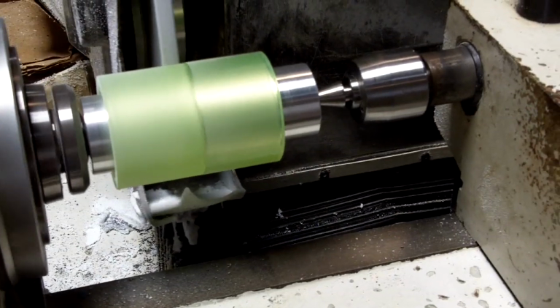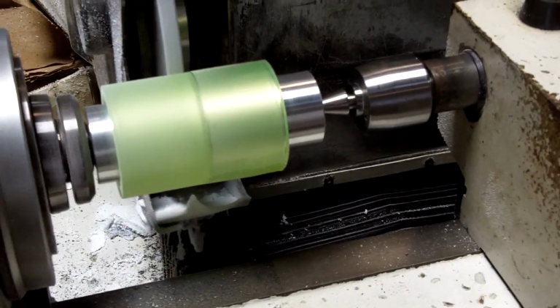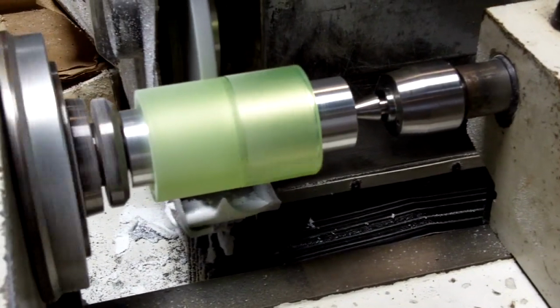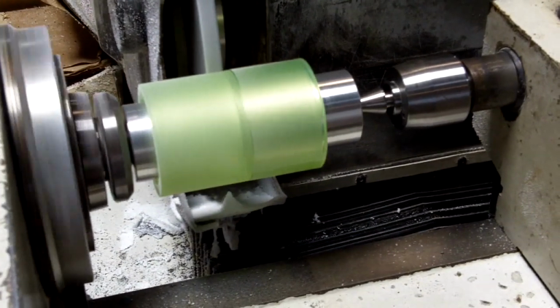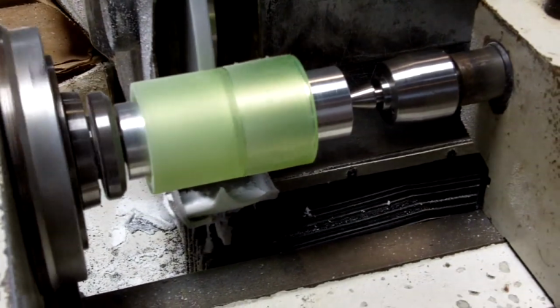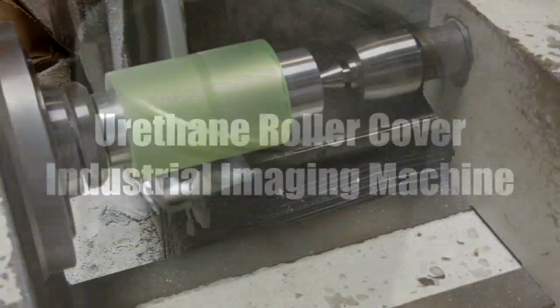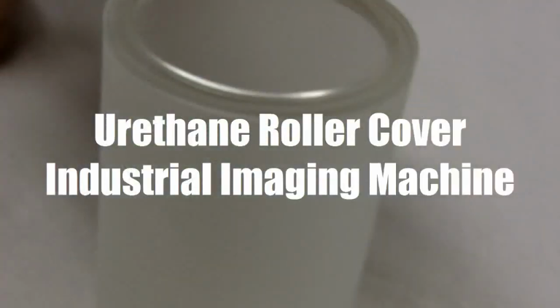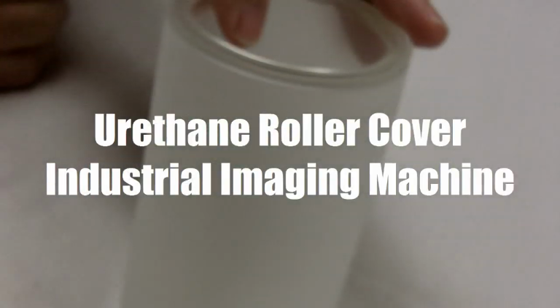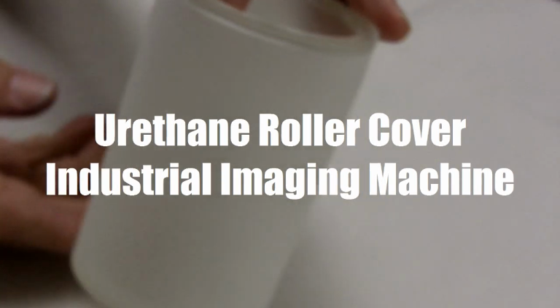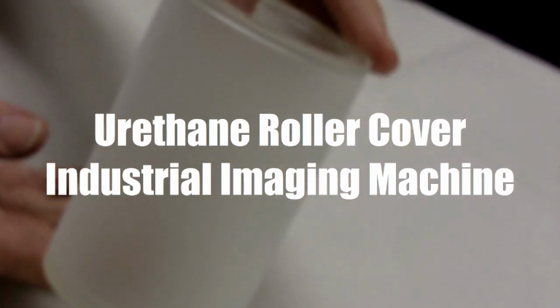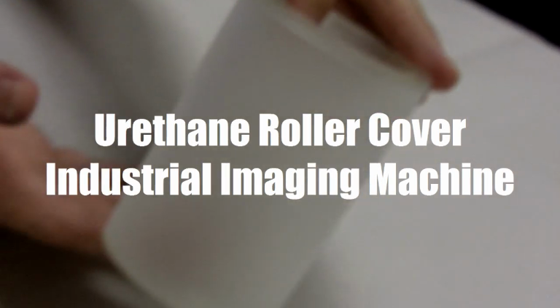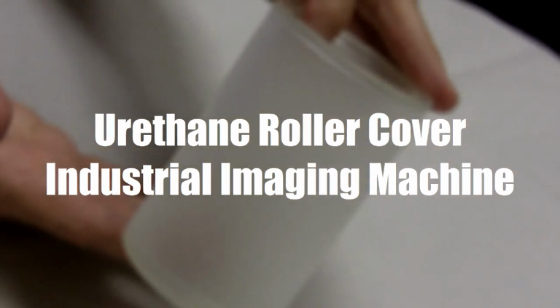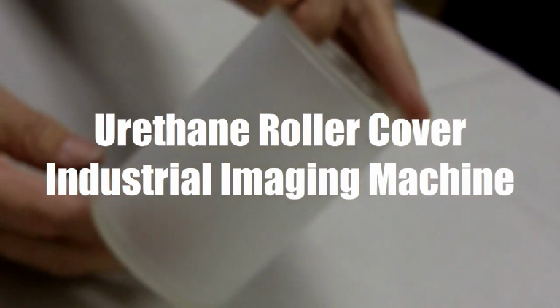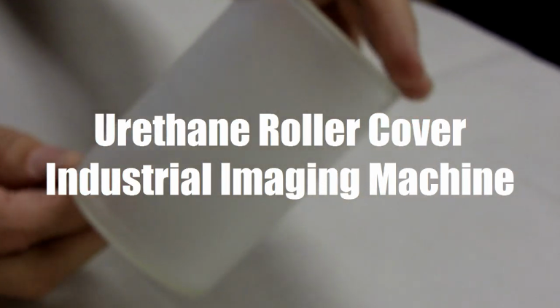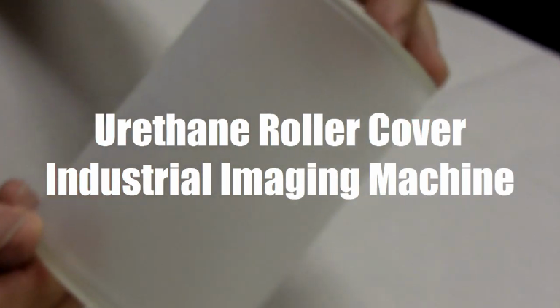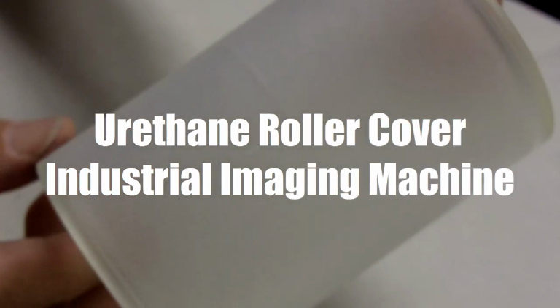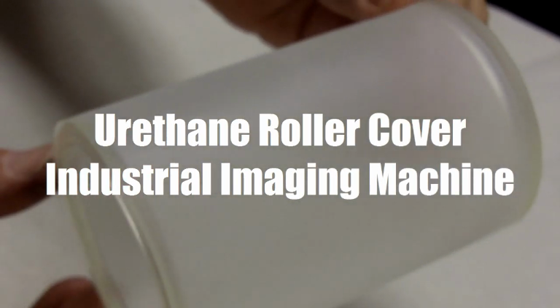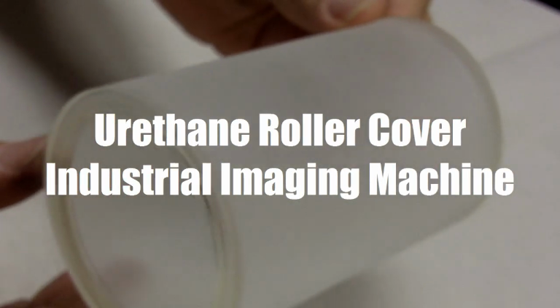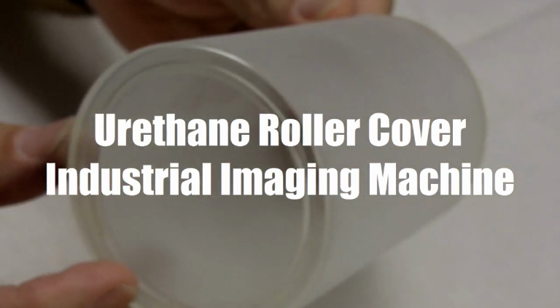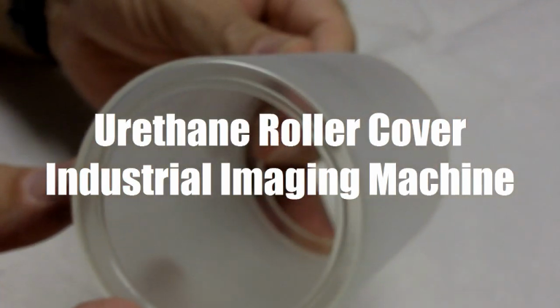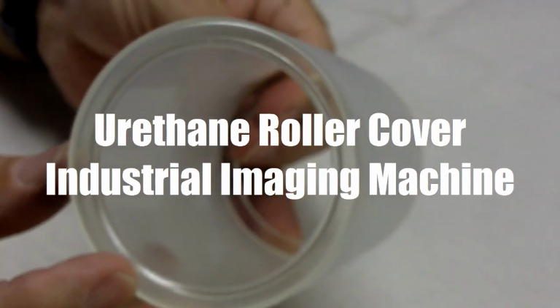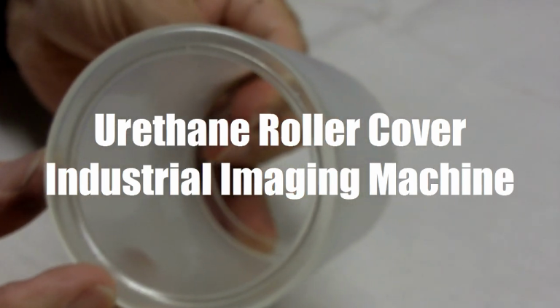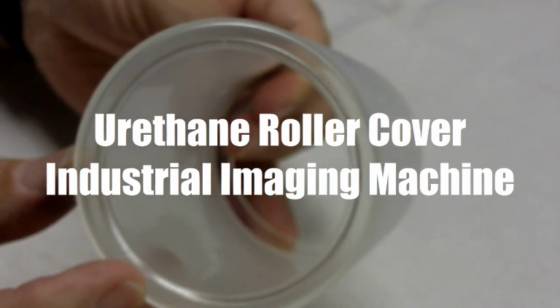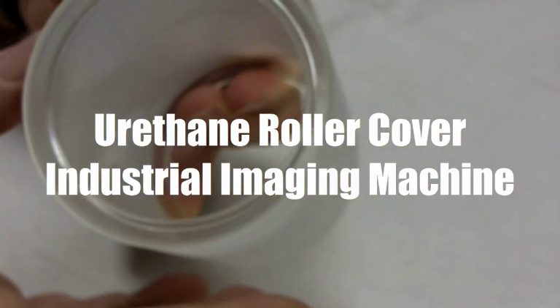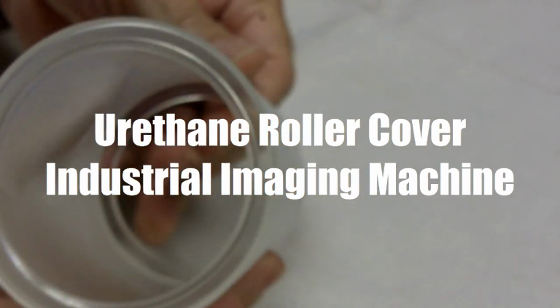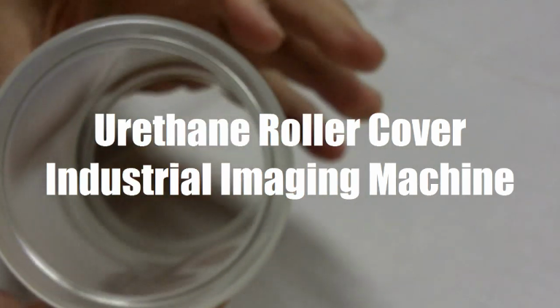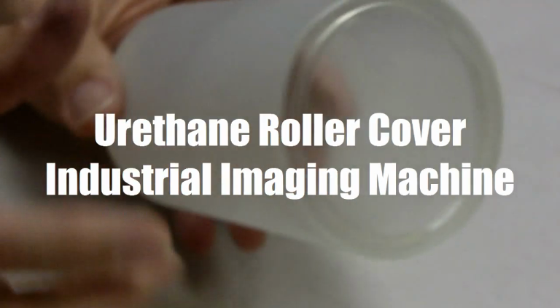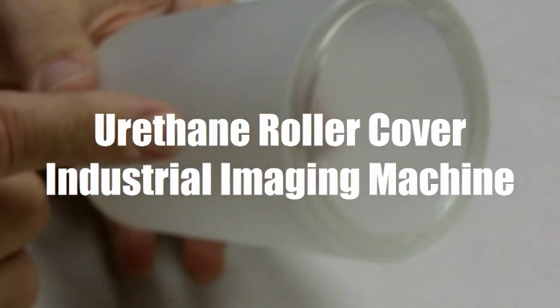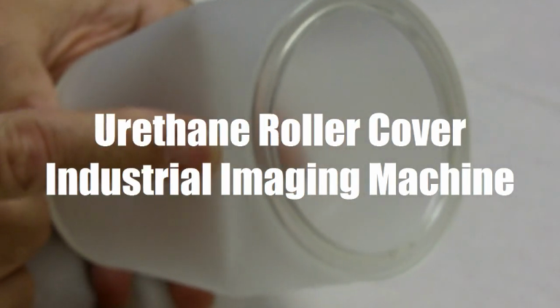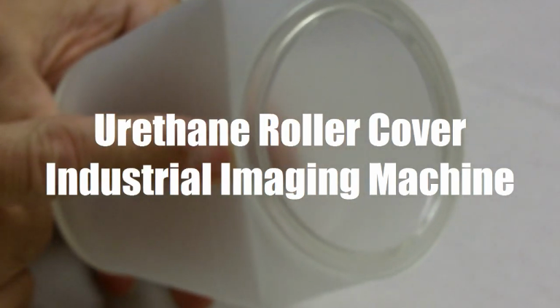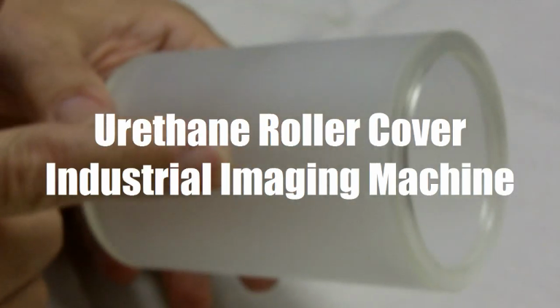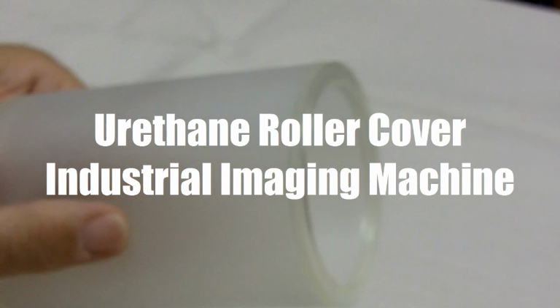This video shows a urethane roller cover created at American Urethane for an industrial imaging machine used in the aerospace industry. This part has been created to offer long-run durability without interfering with the imaging signal.